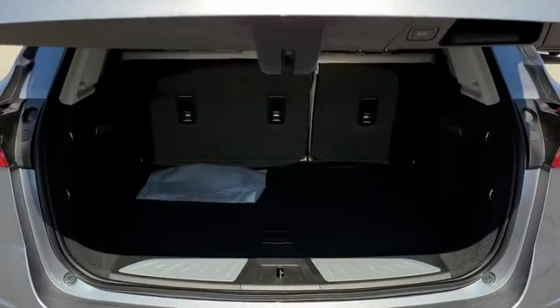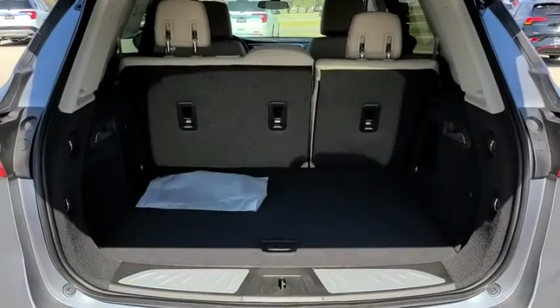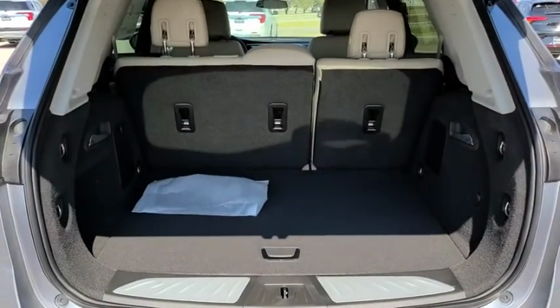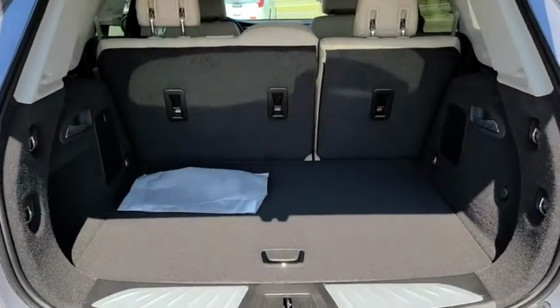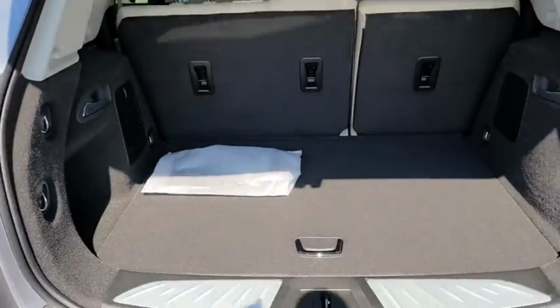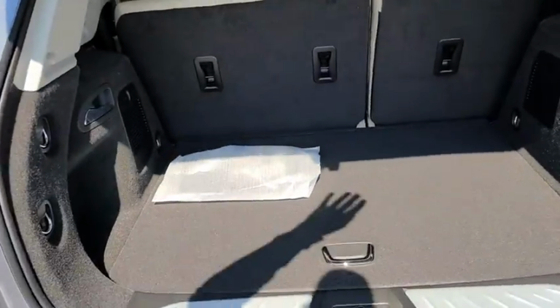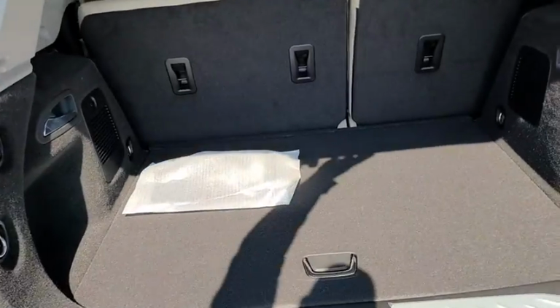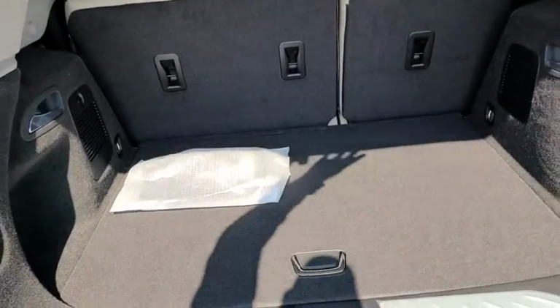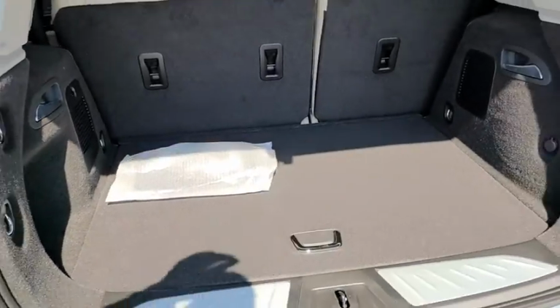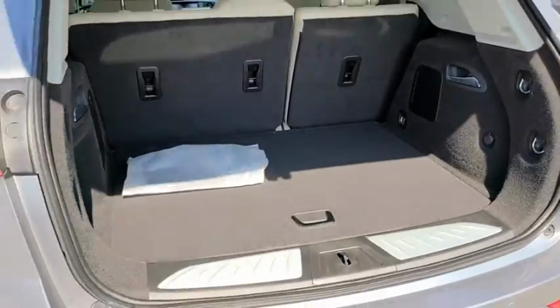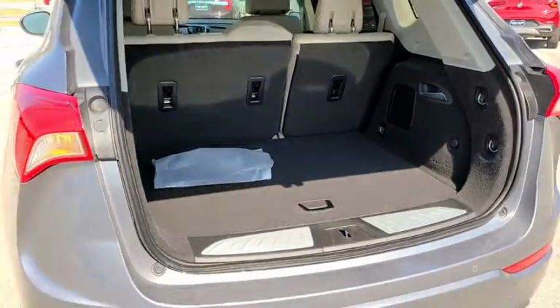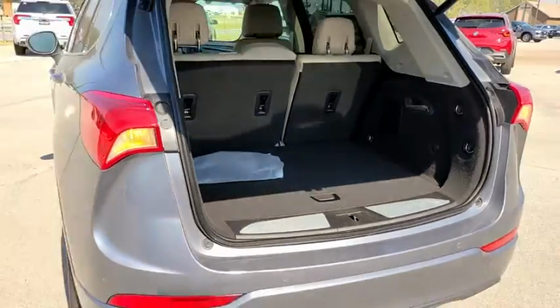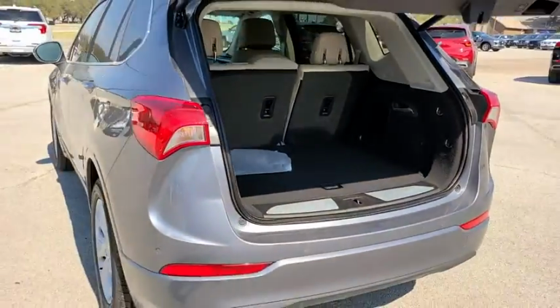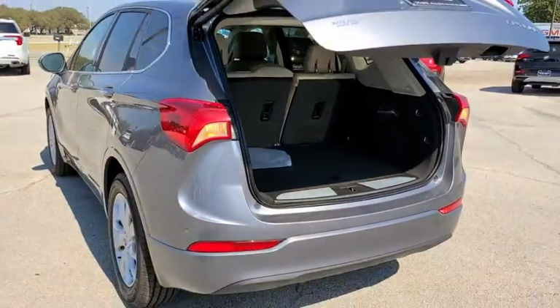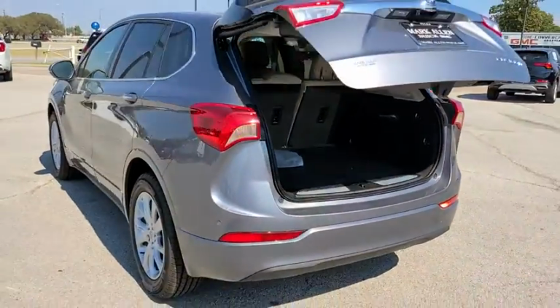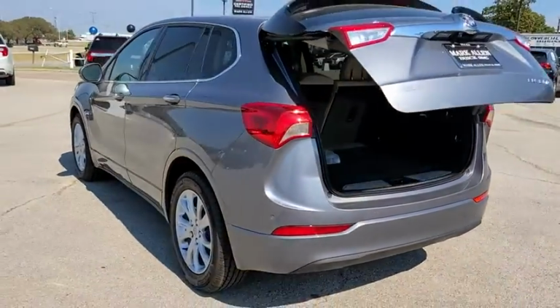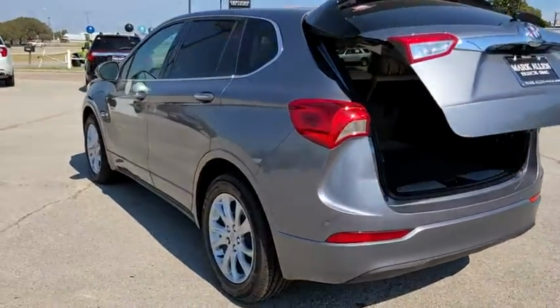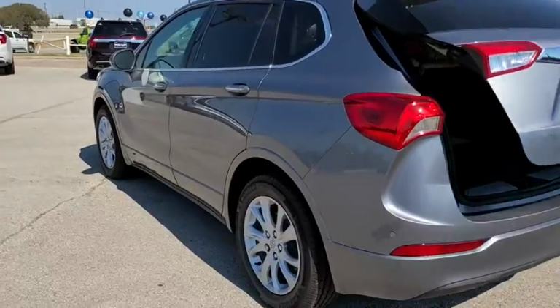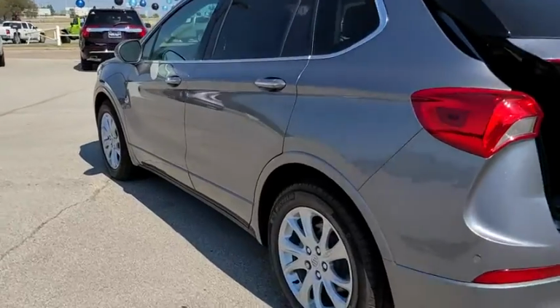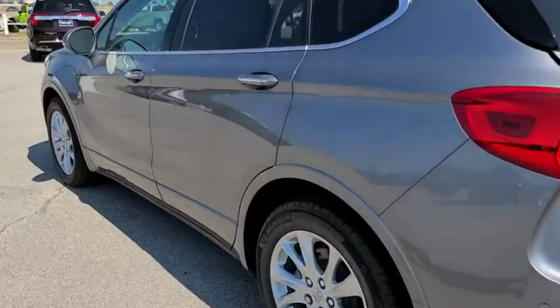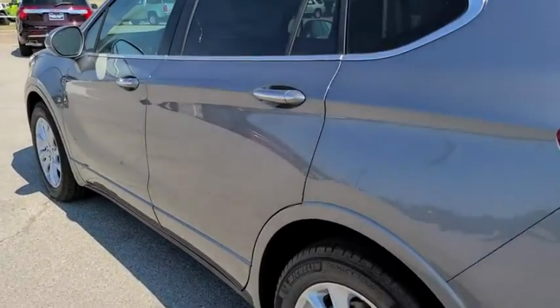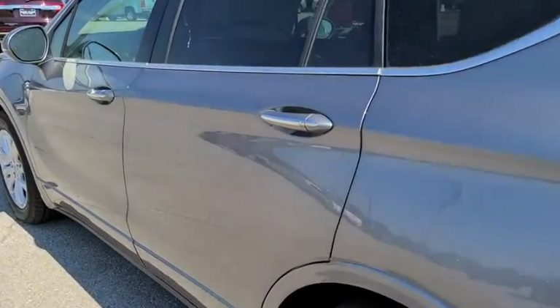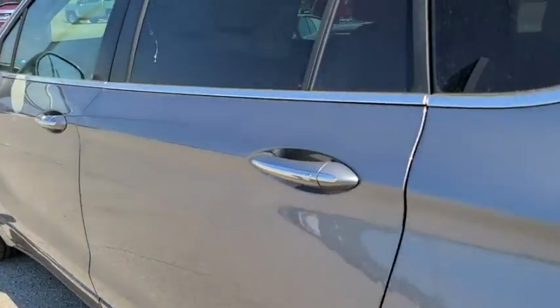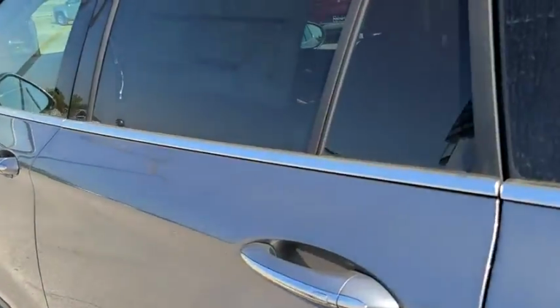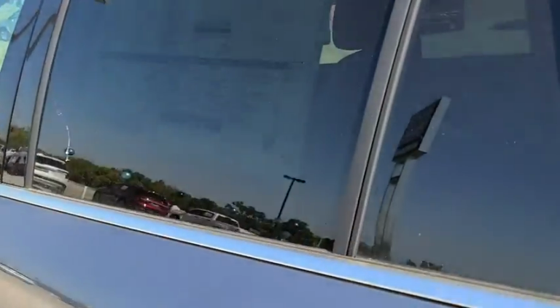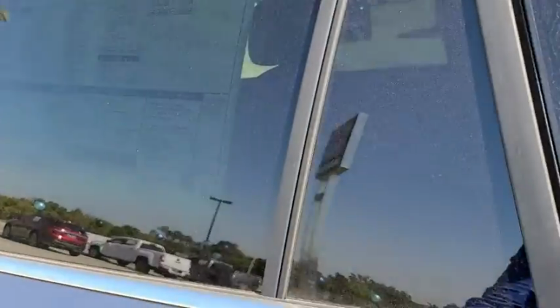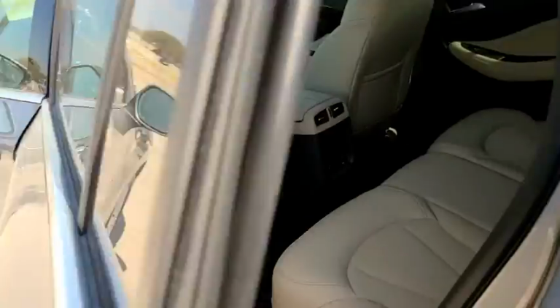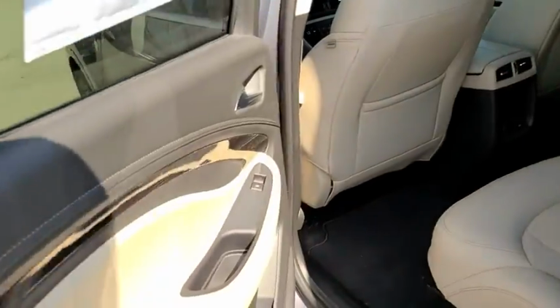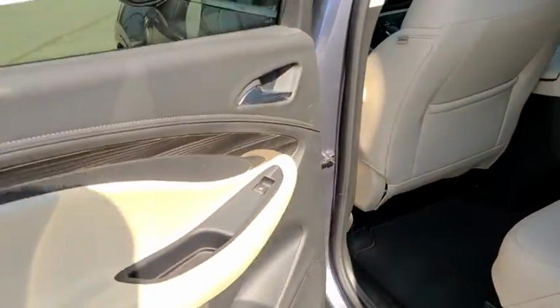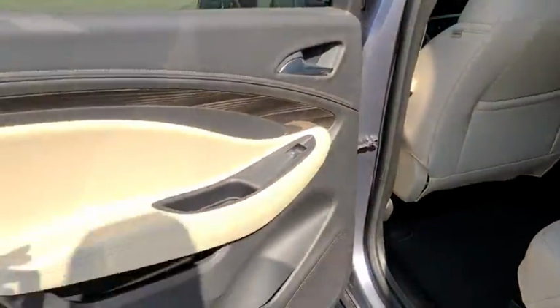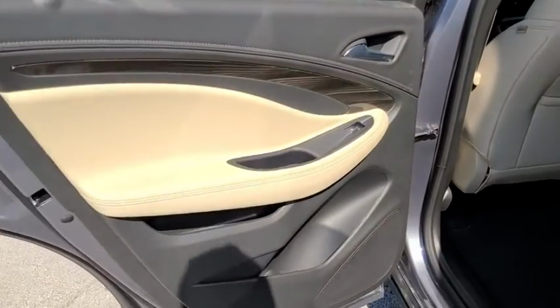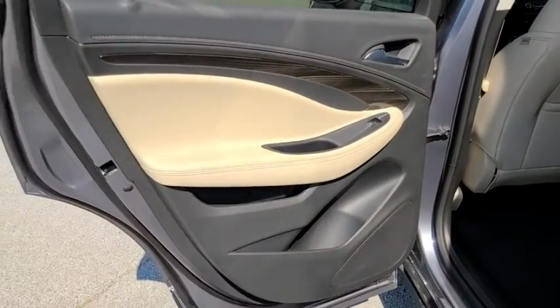Here are some of this vehicle's great options: traction control, power liftgate, power passenger seat, dual airbags, alloy wheels, power steering, four-wheel disc brakes, universal garage door opener, and compass.